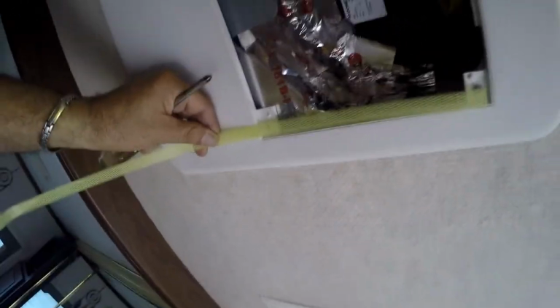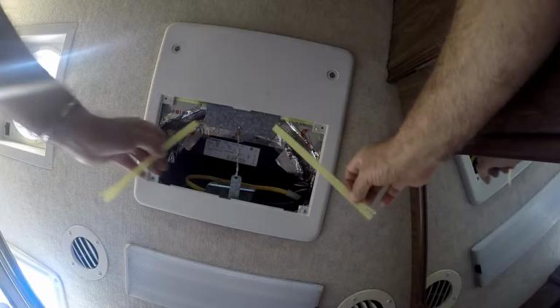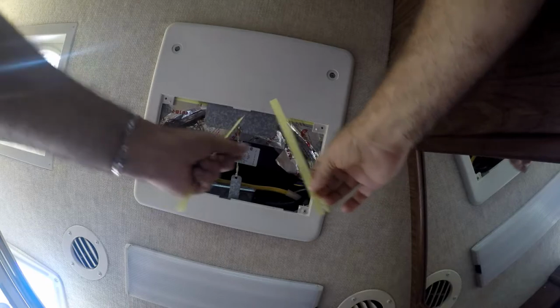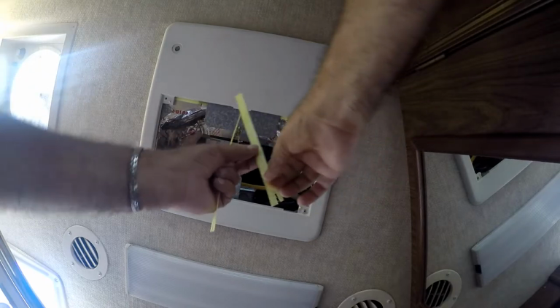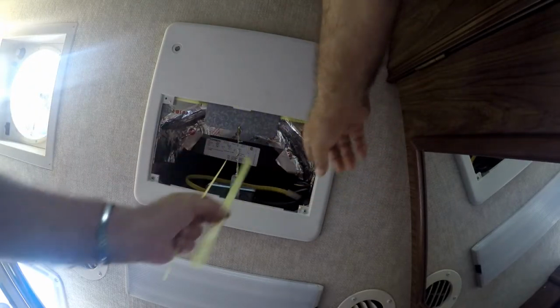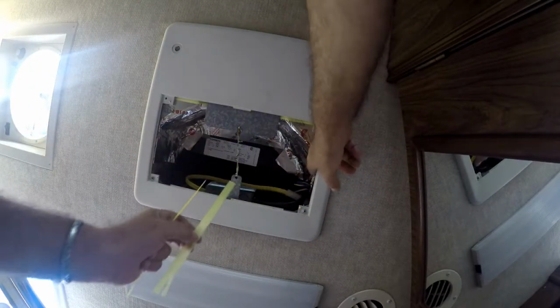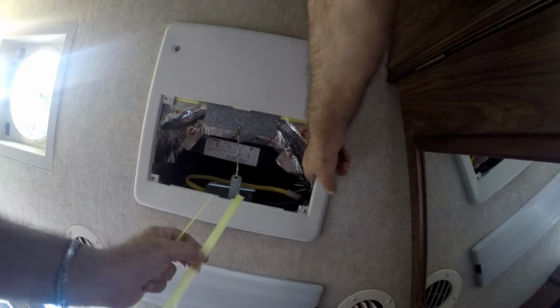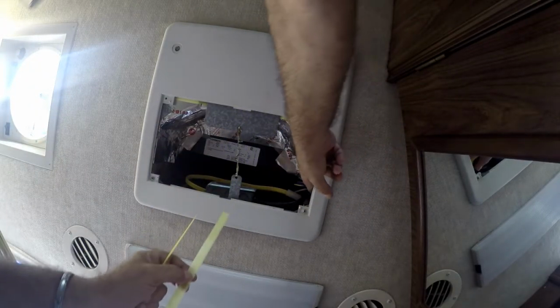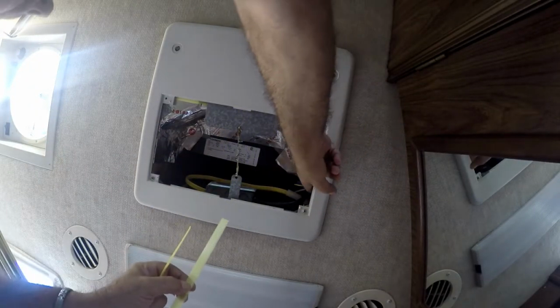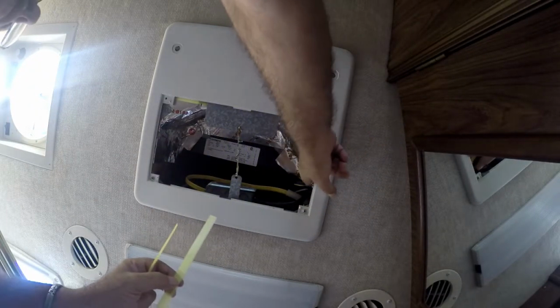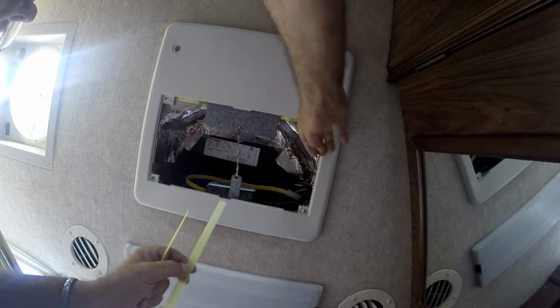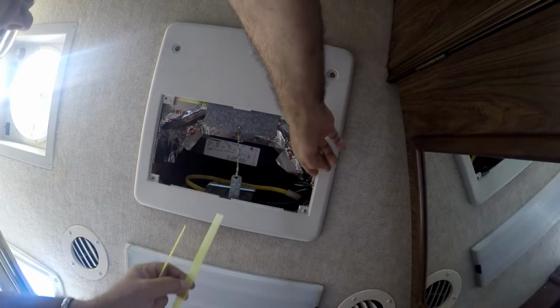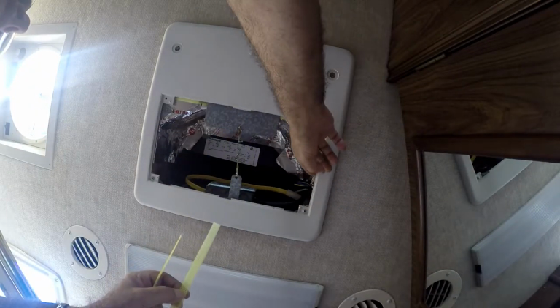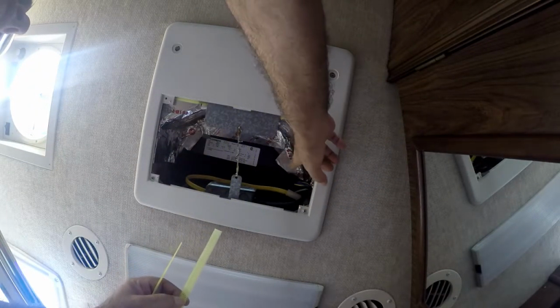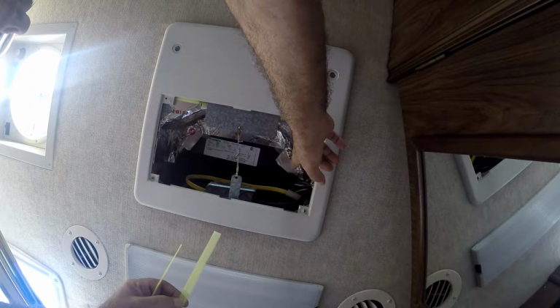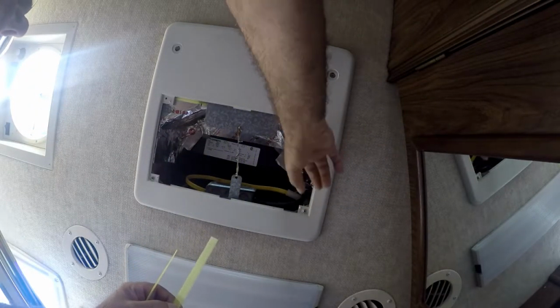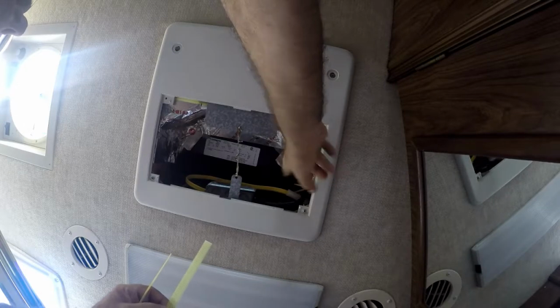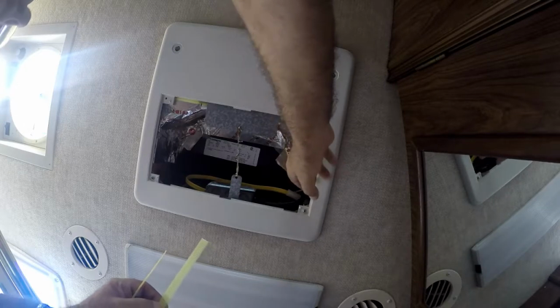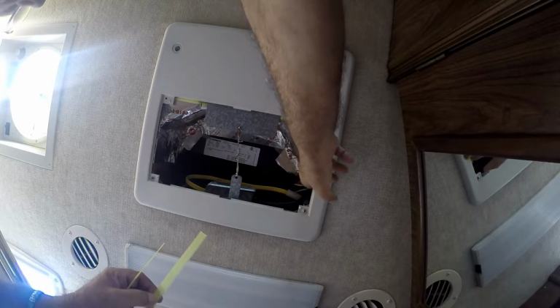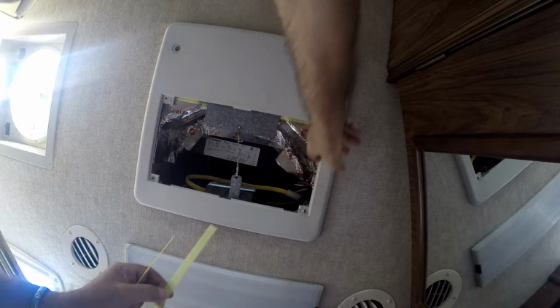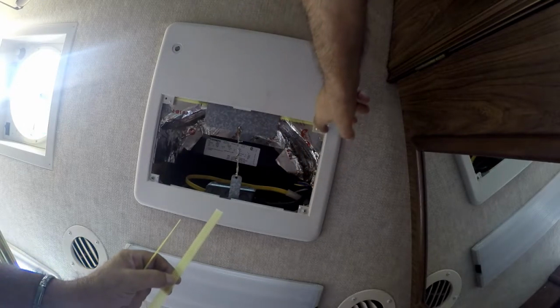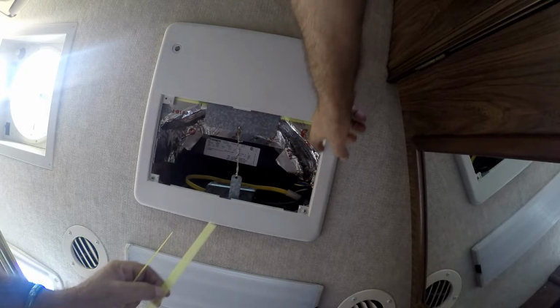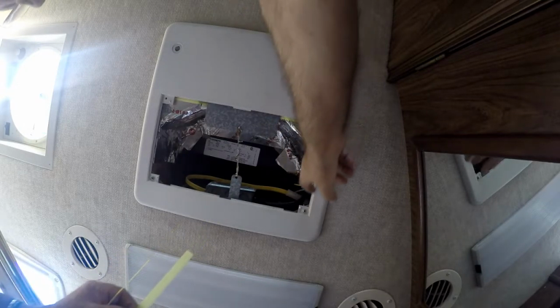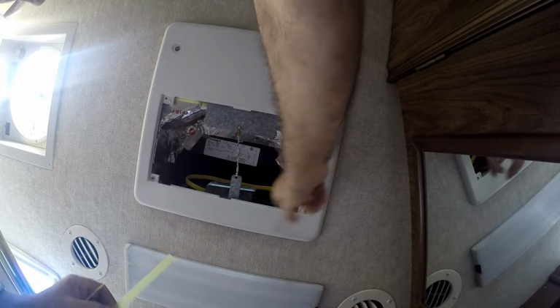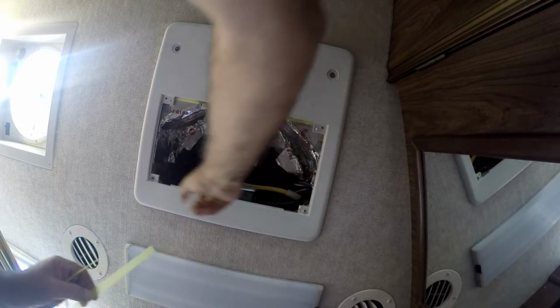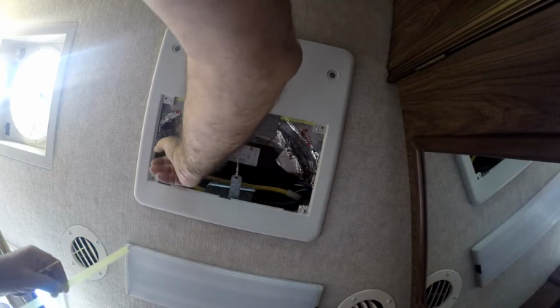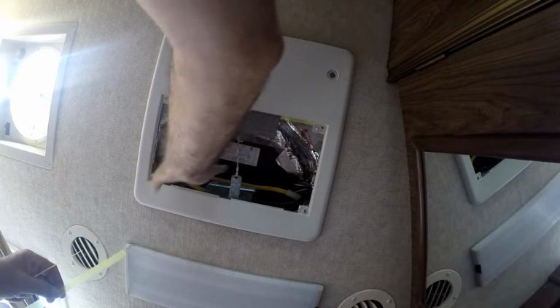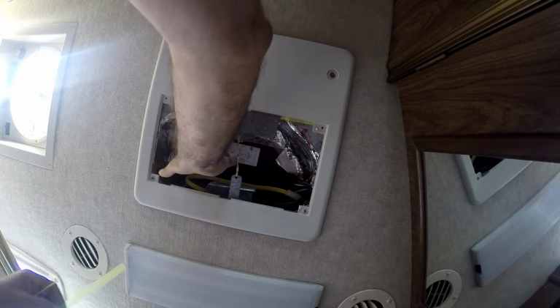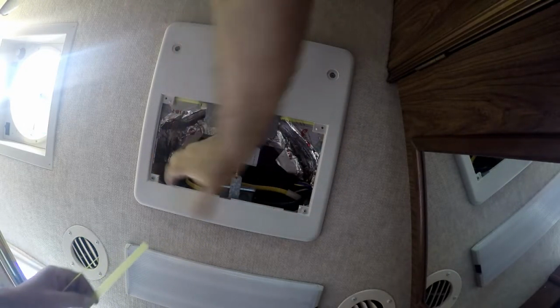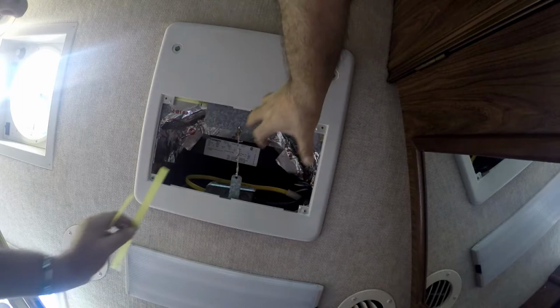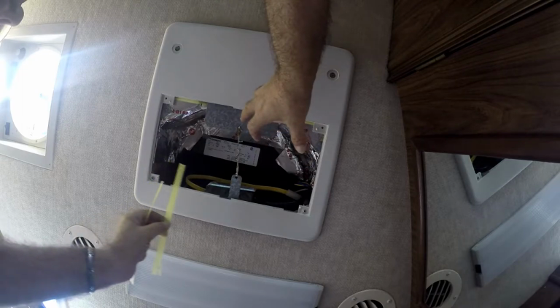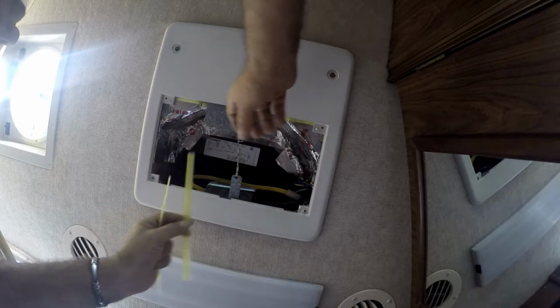These two strips — you ever get the filter getting sucked up on the edges because it doesn't sit nice and tight? Dust gets in there and it gets into your condenser.